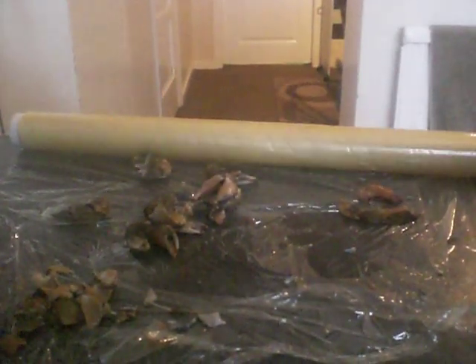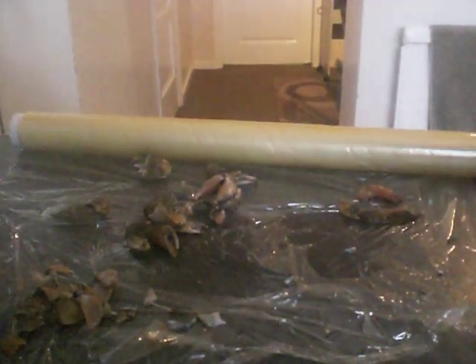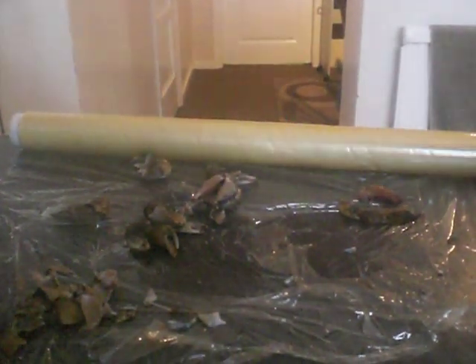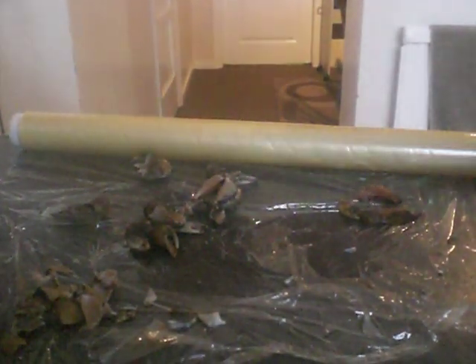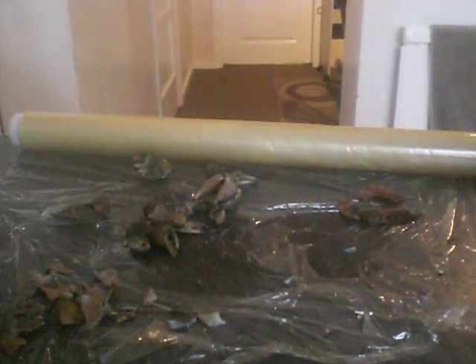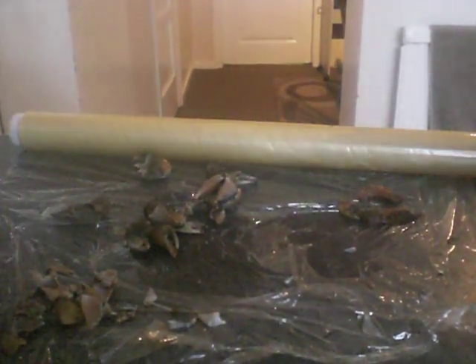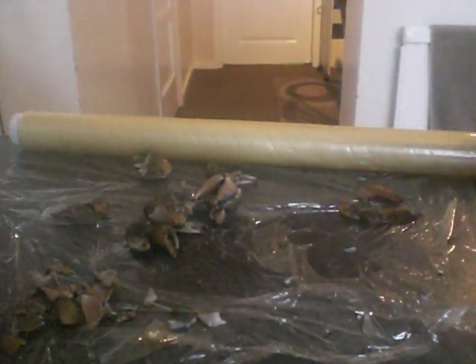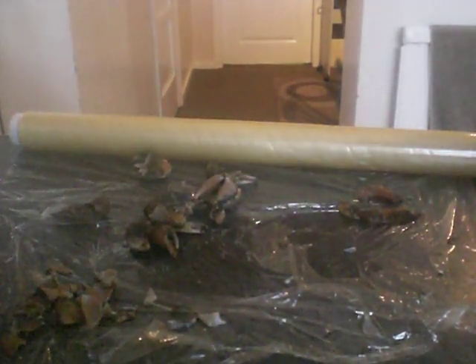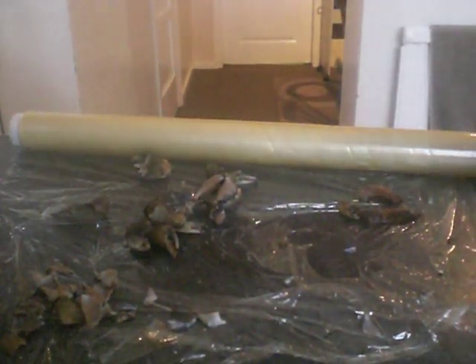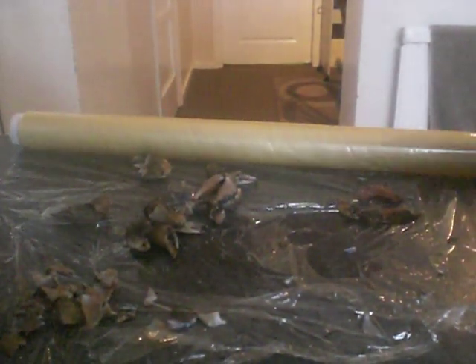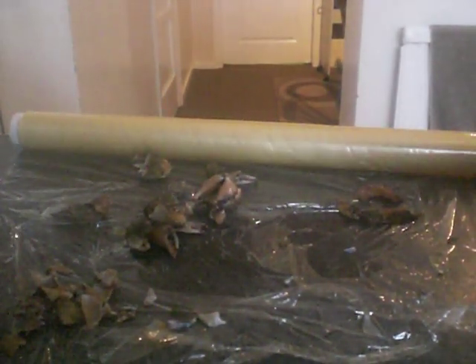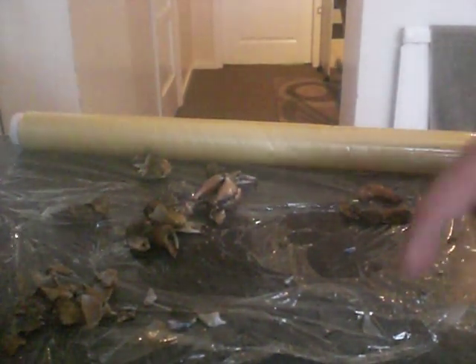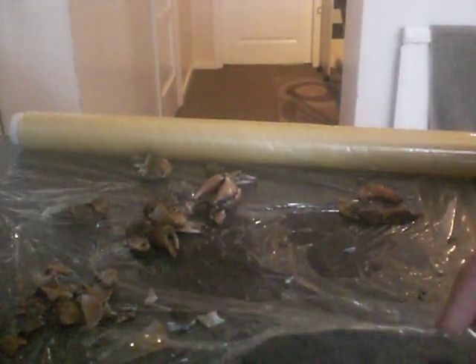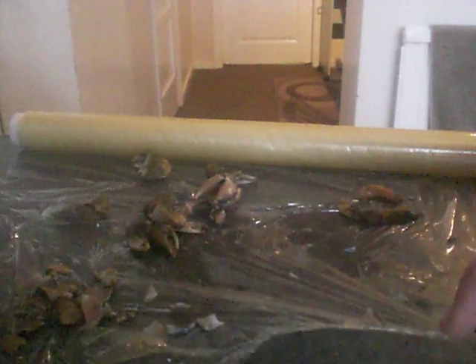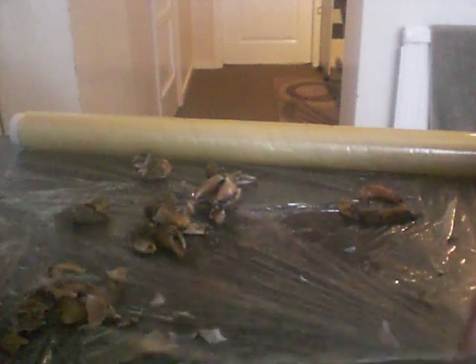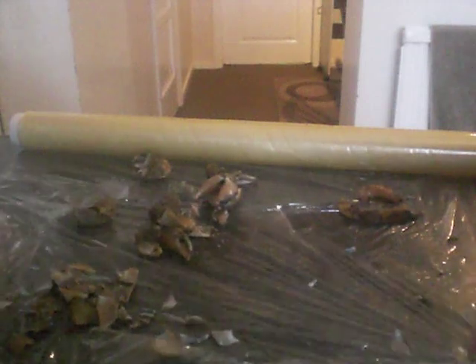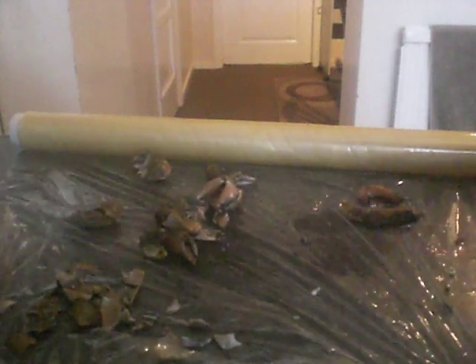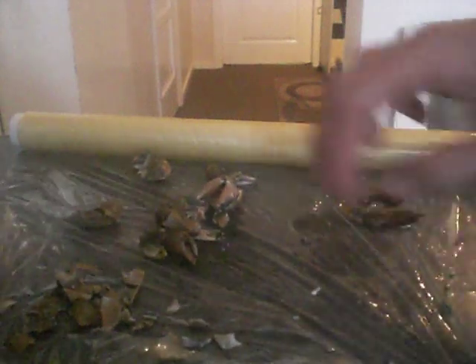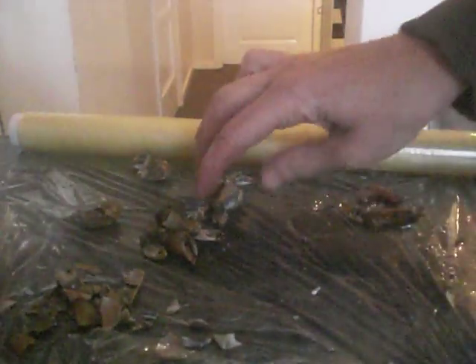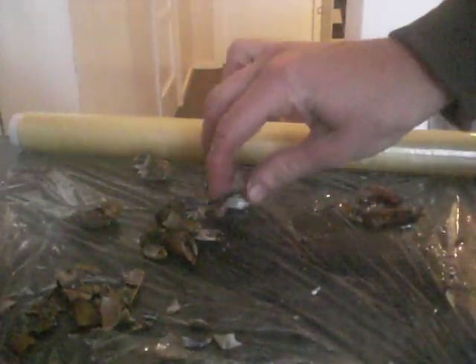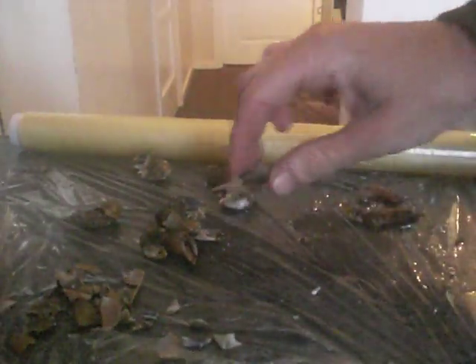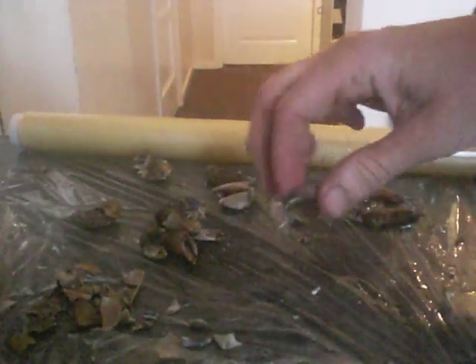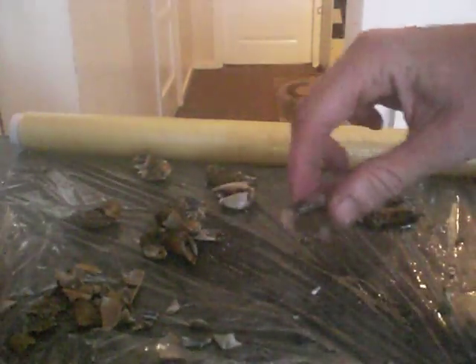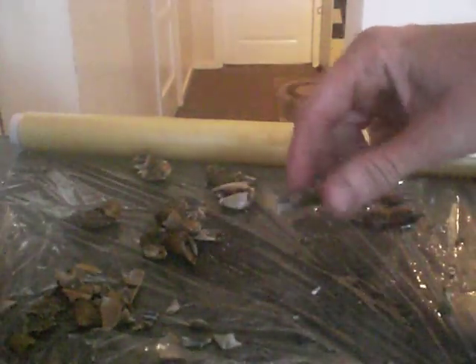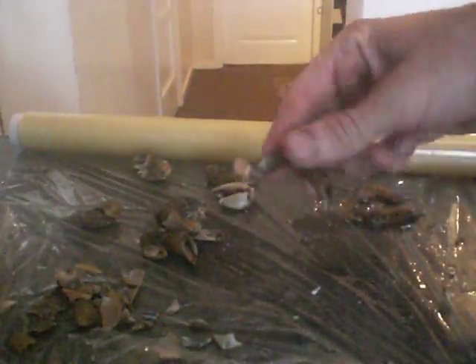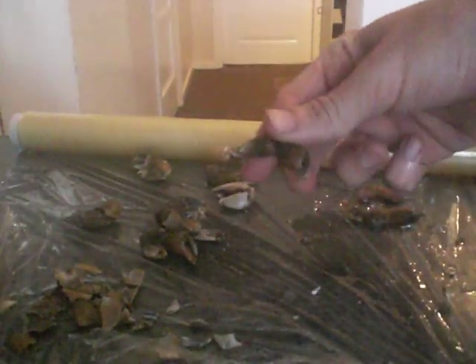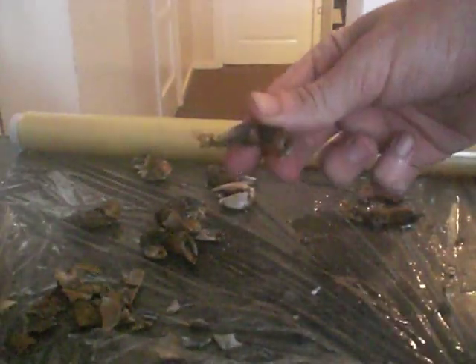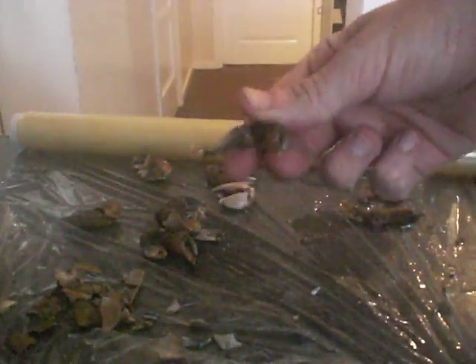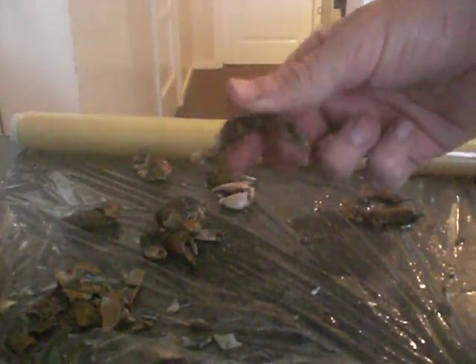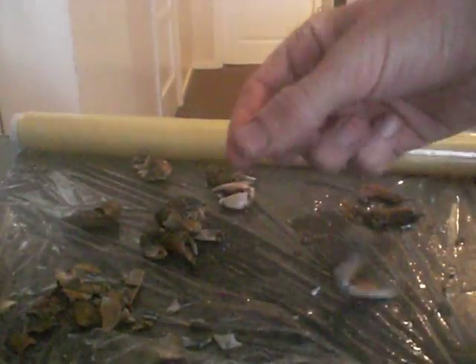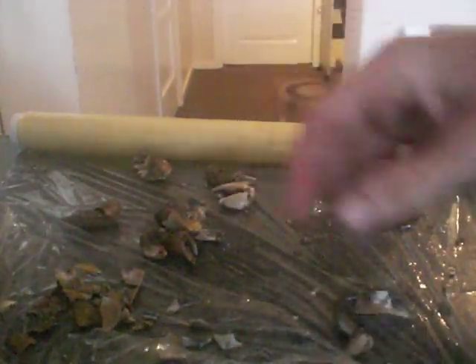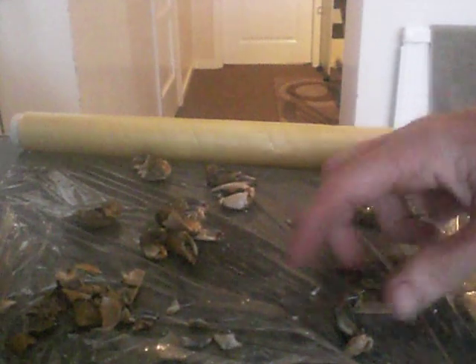So we've been down on the beach today and we've got a few peeler claws left, which a lot of people tend to throw away and discard. I think that's a waste.